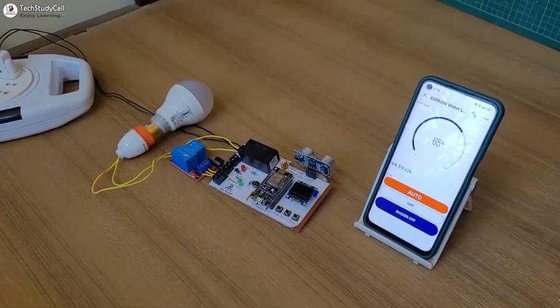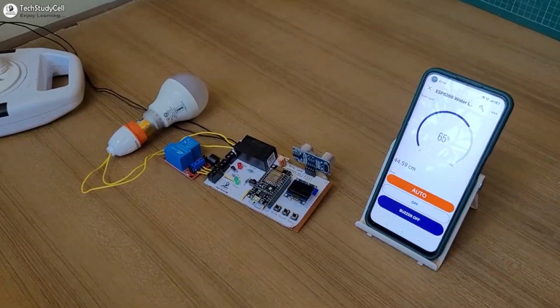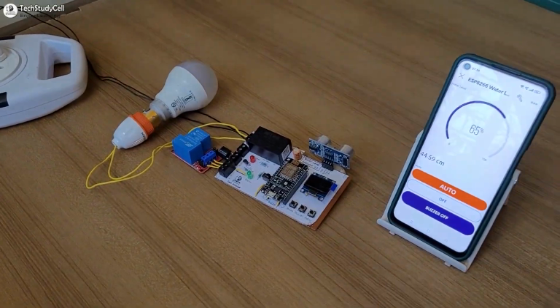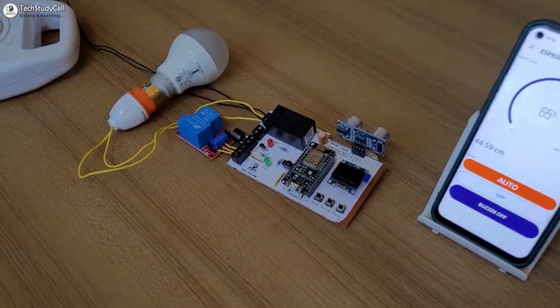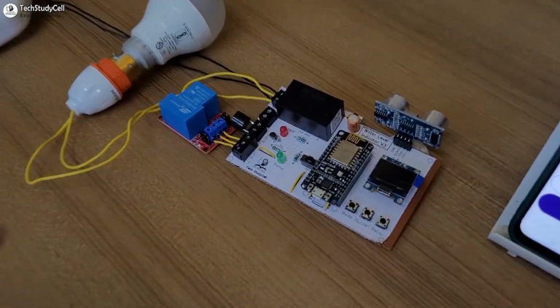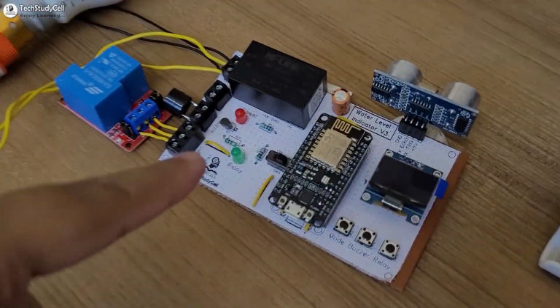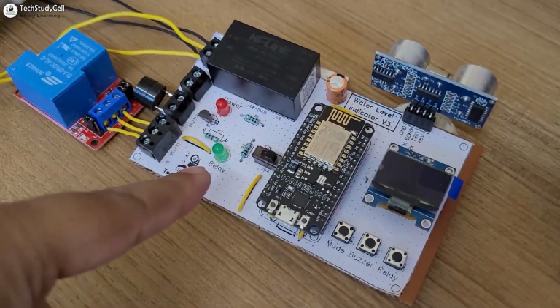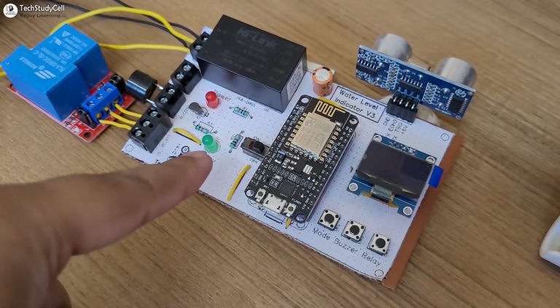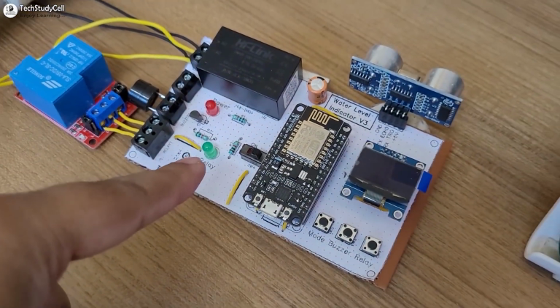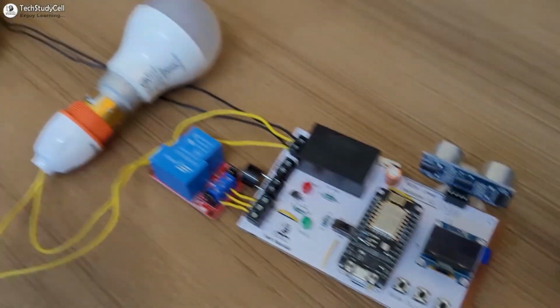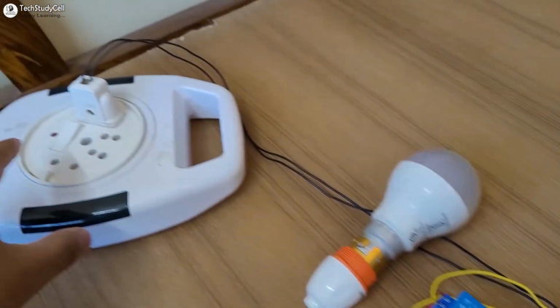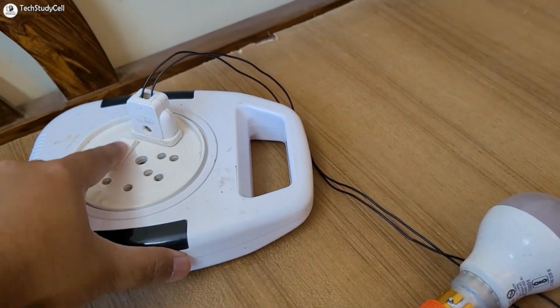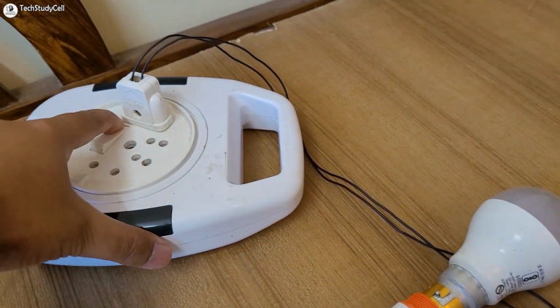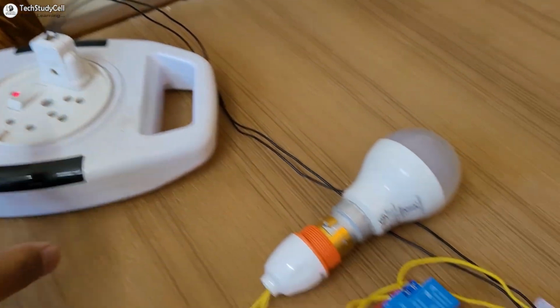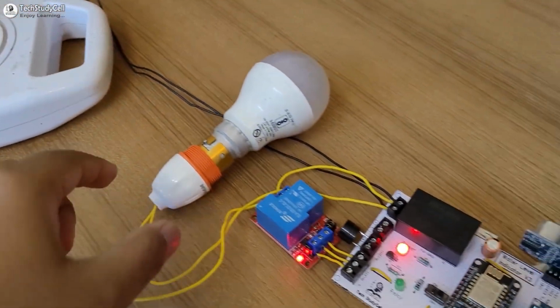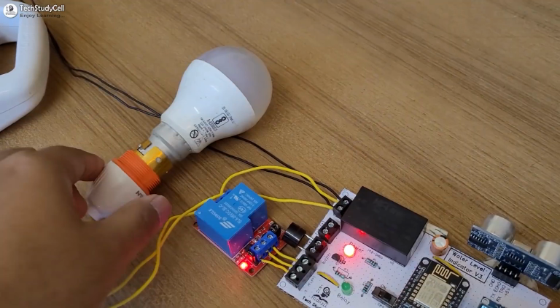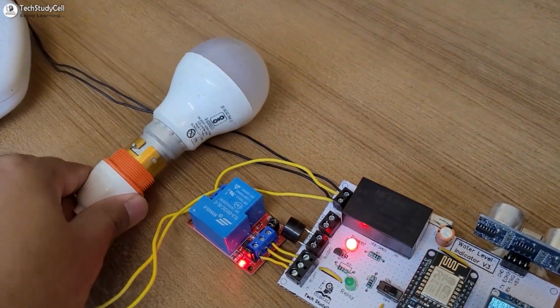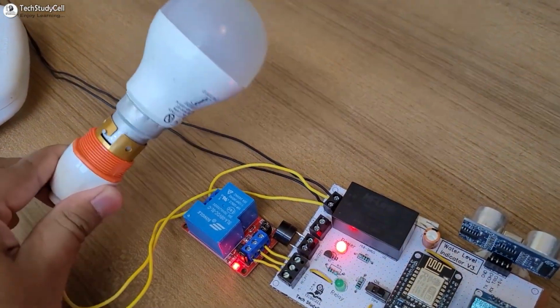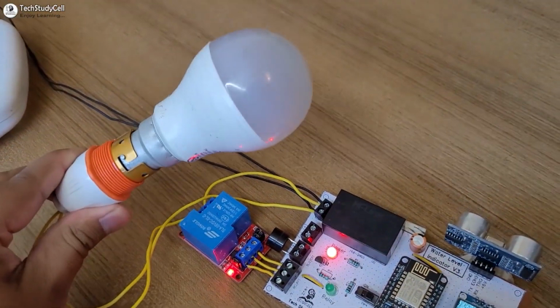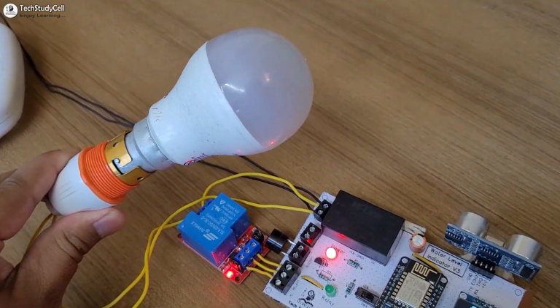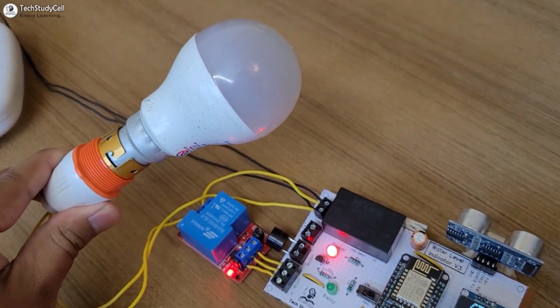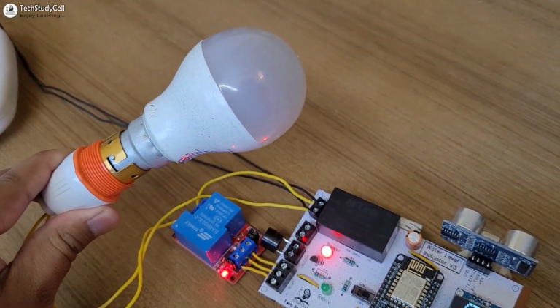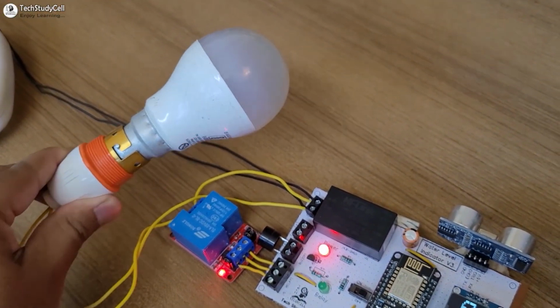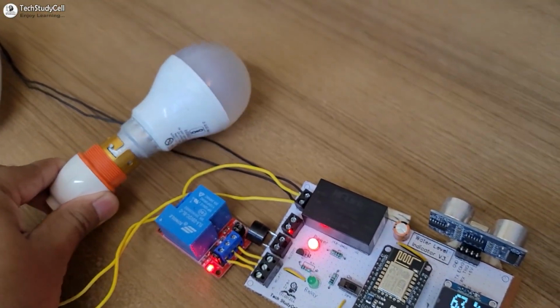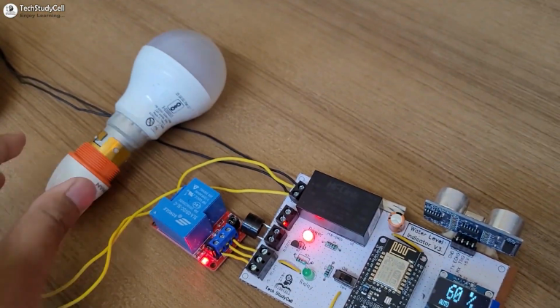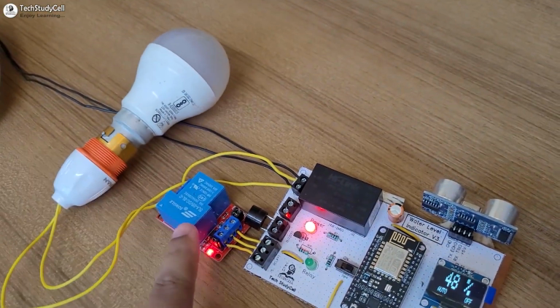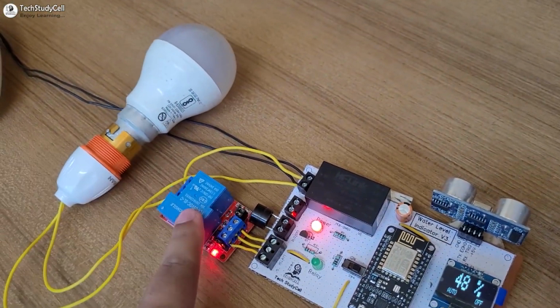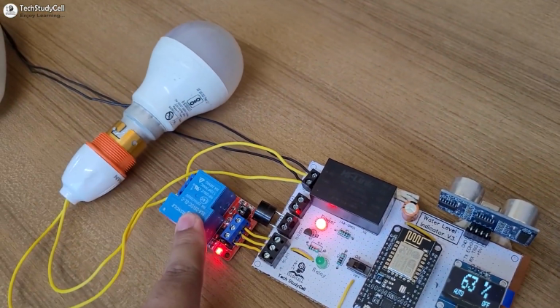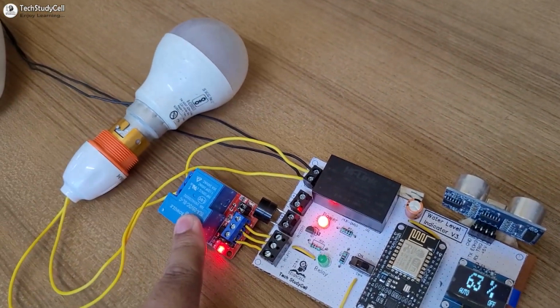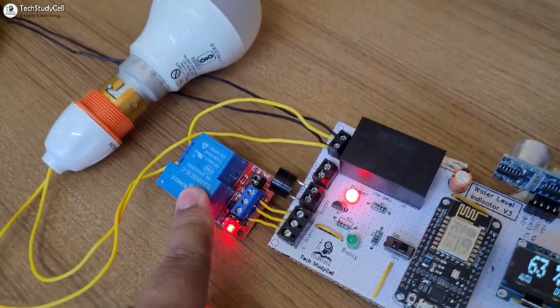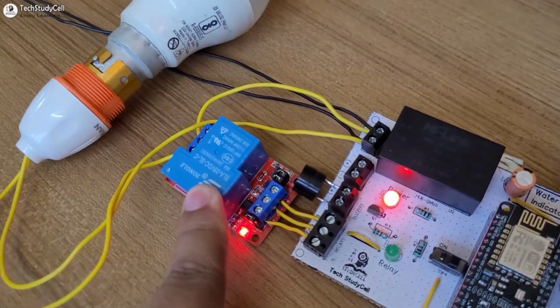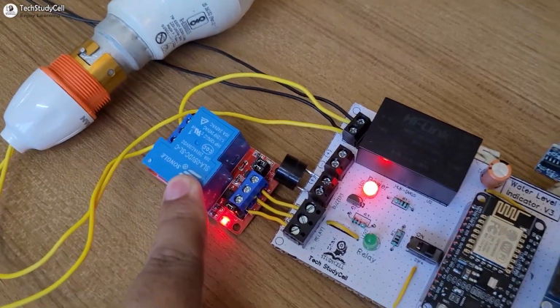Now before going through the details, let me give you a quick demo on this project. First let me turn on the supply. And here instead of the pump, I have connected this AC lamp for demonstration, and I have used a 30A active high relay module.